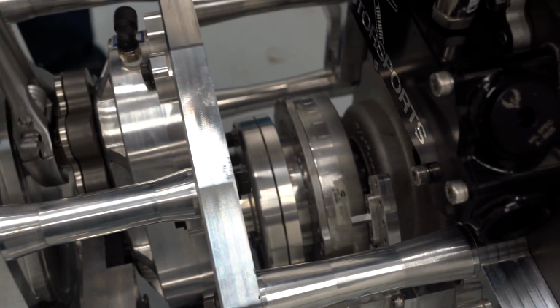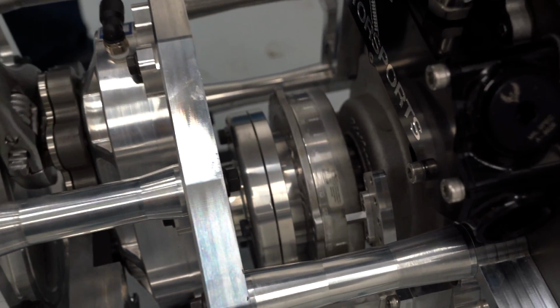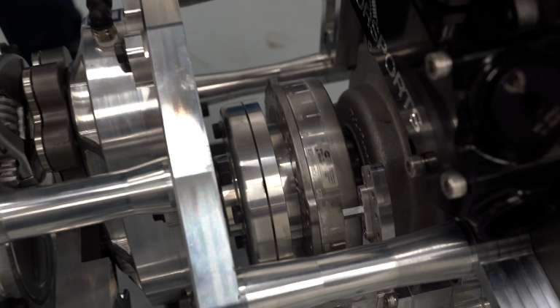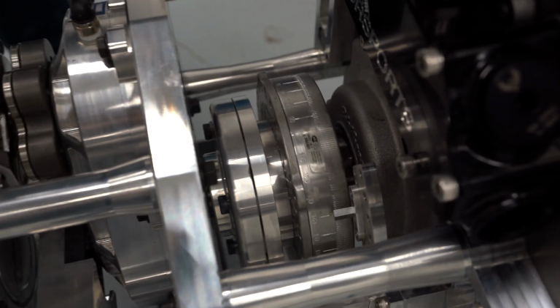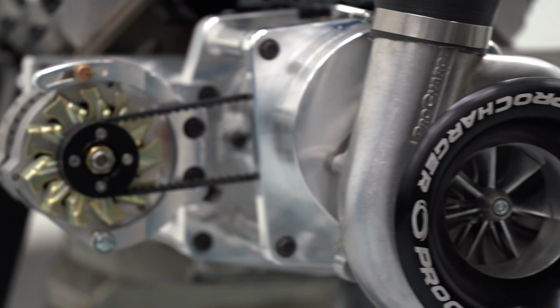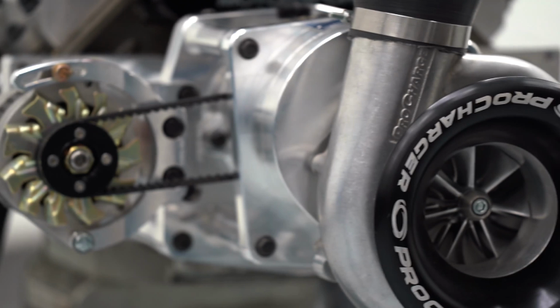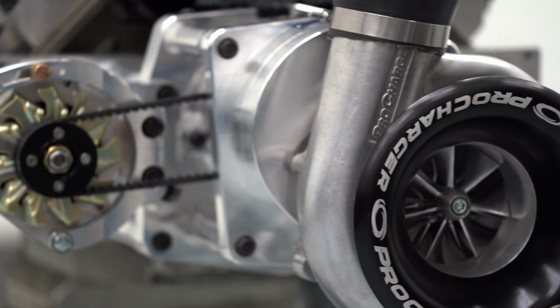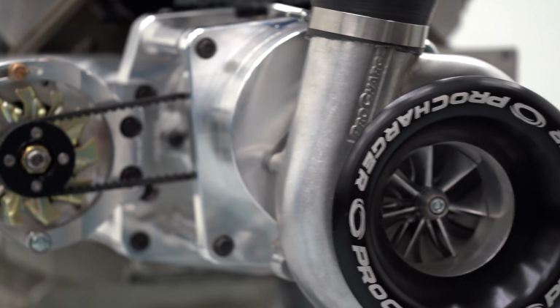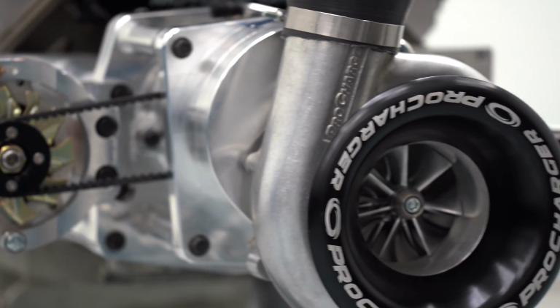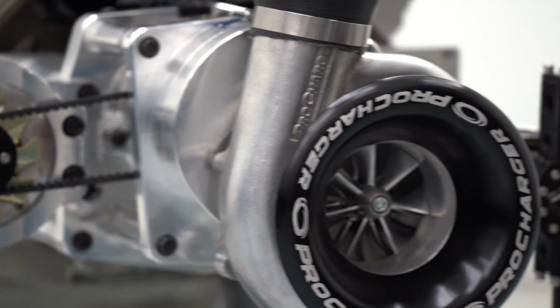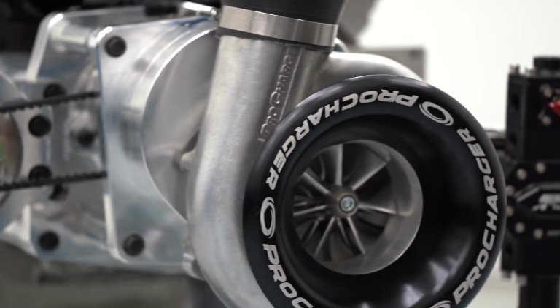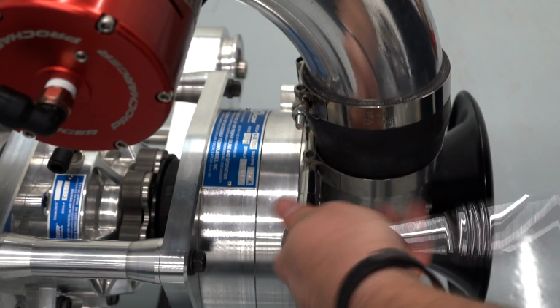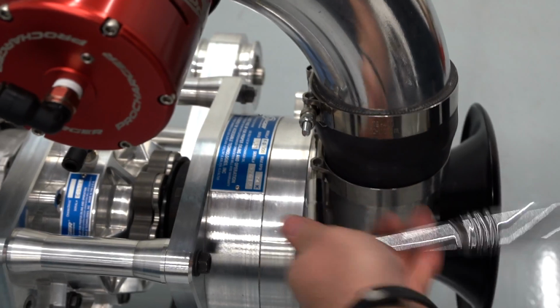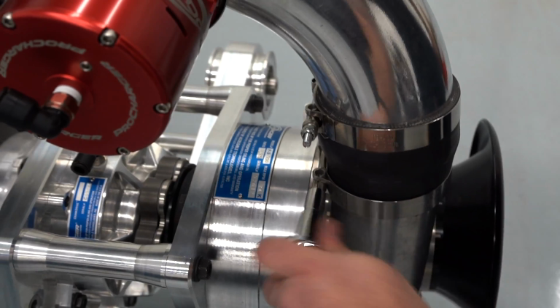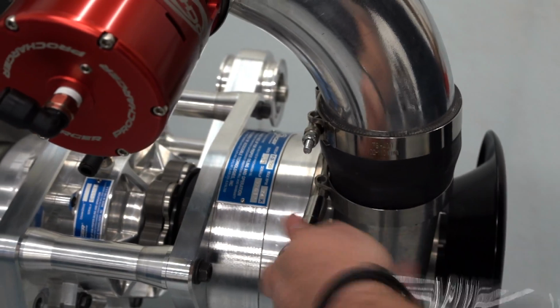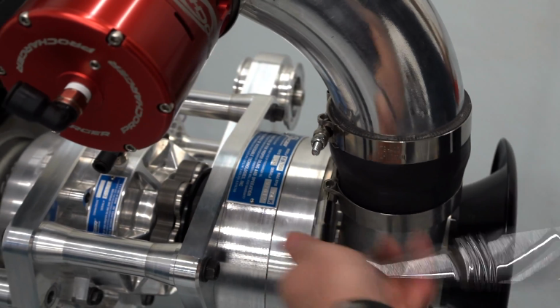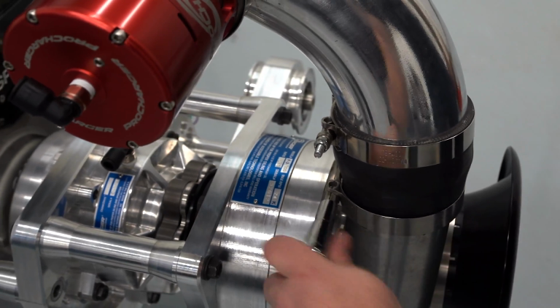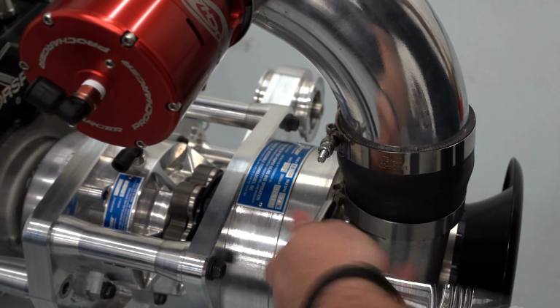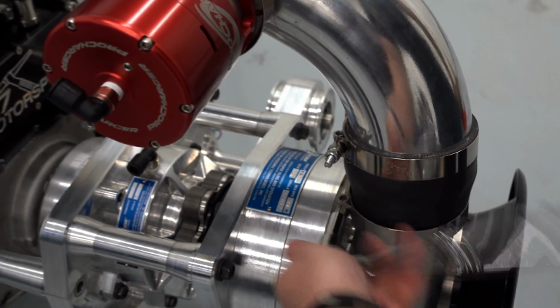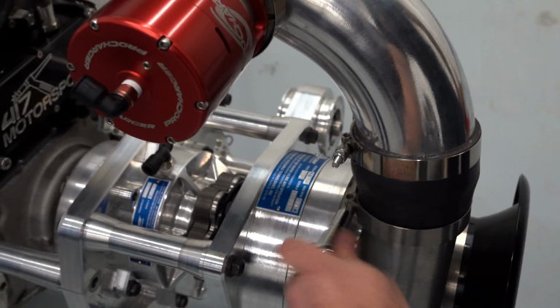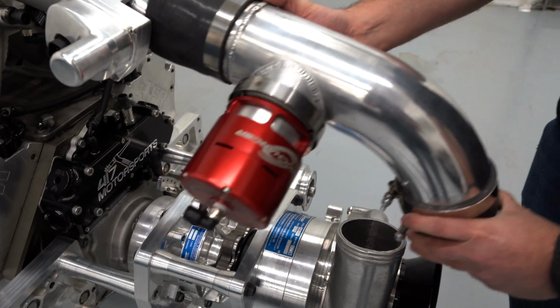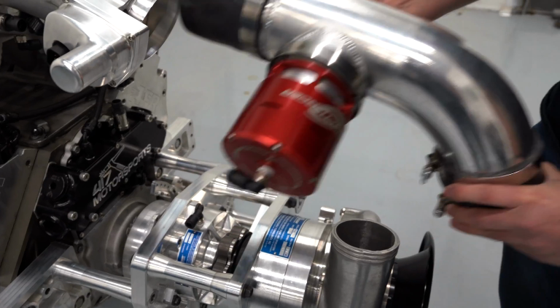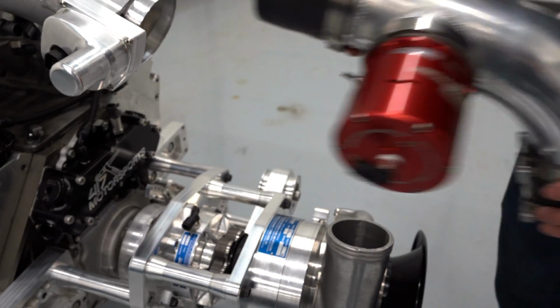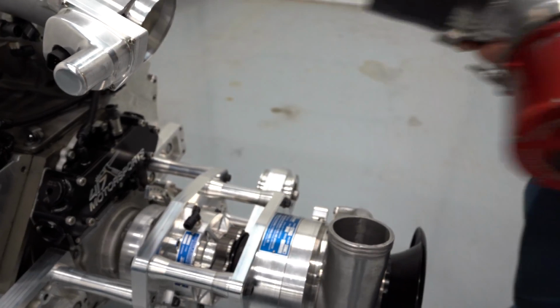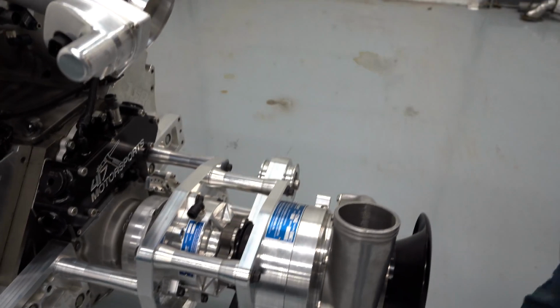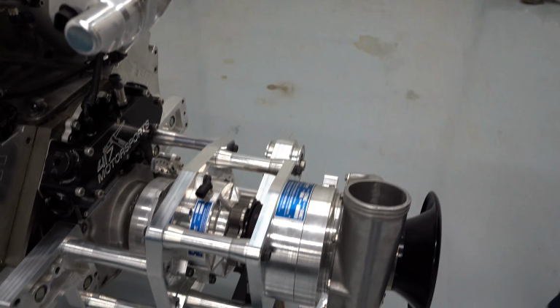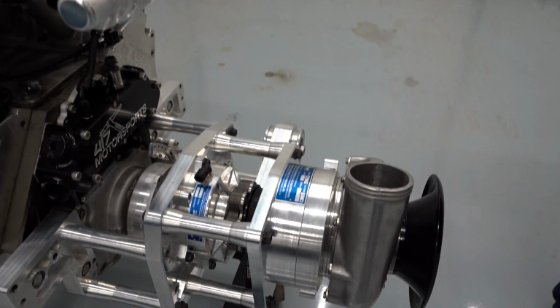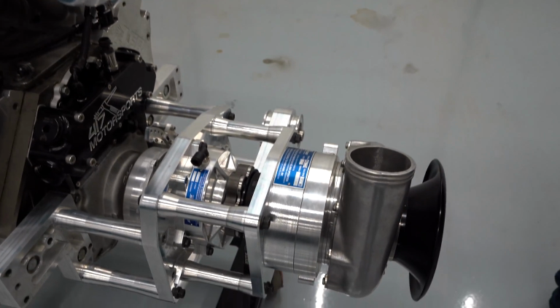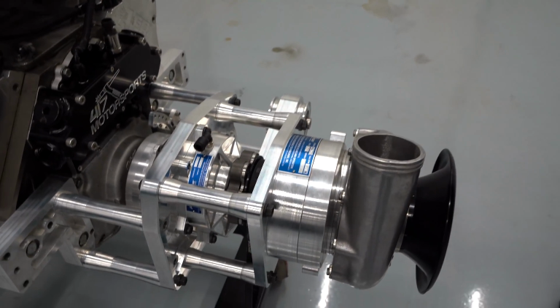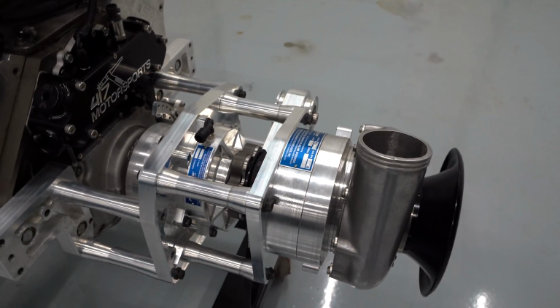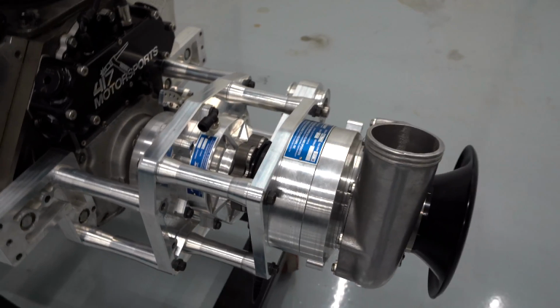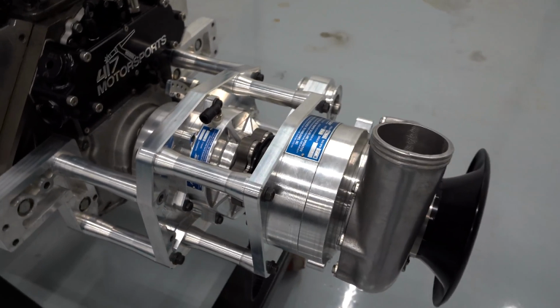Crank drive gear ratio changes to adjust blower speed can be made simply and easily between rounds, starting by removing the discharge tube and bypass valve.